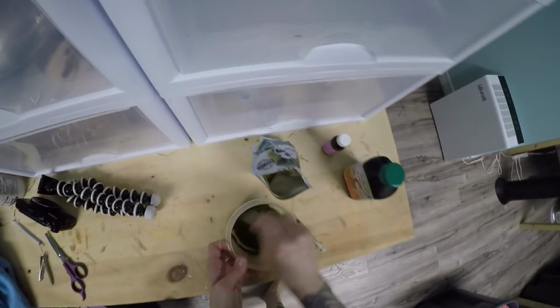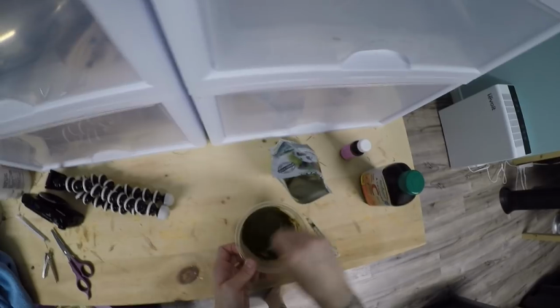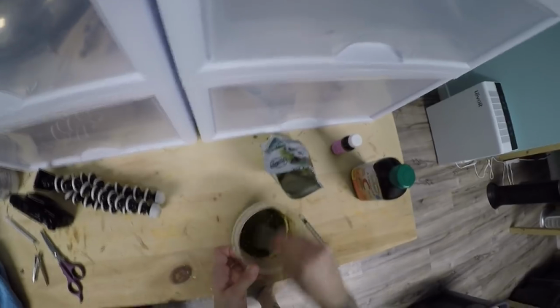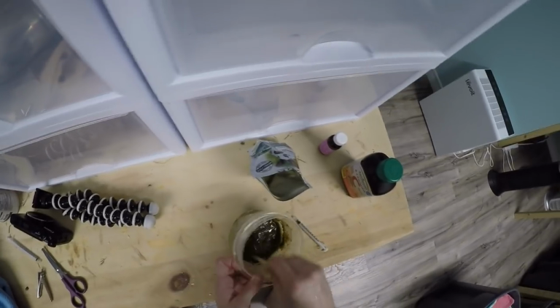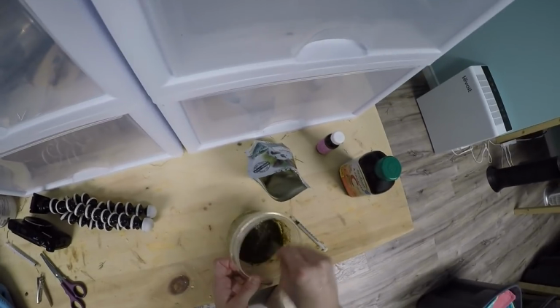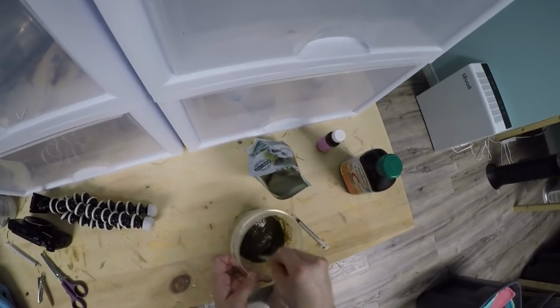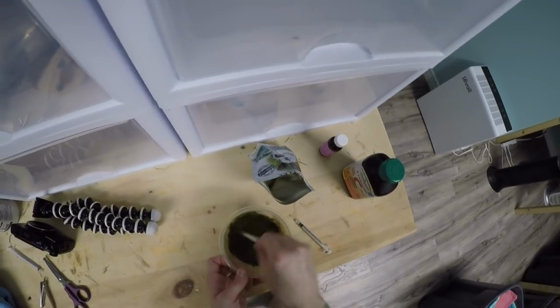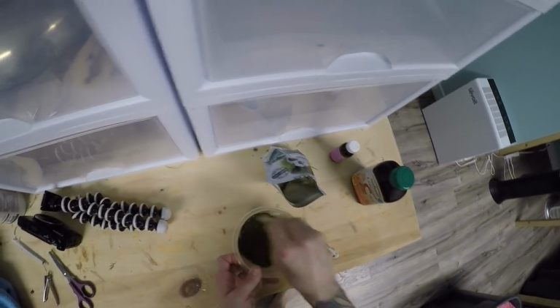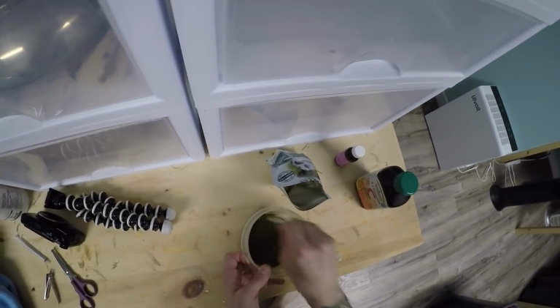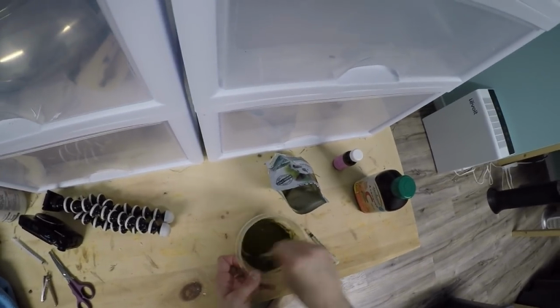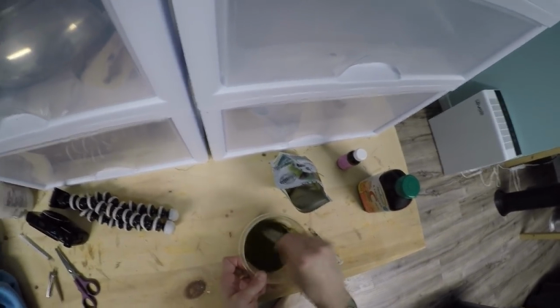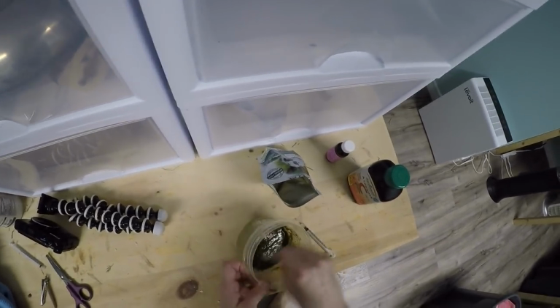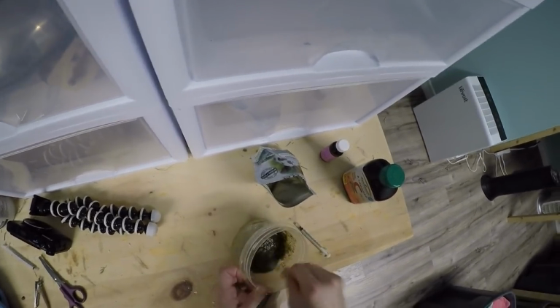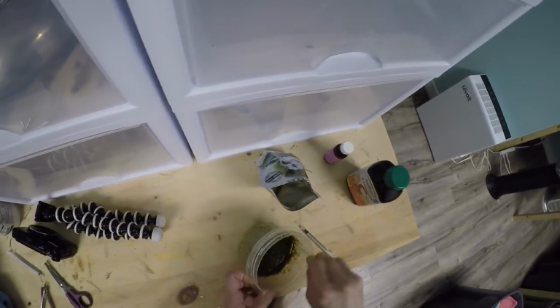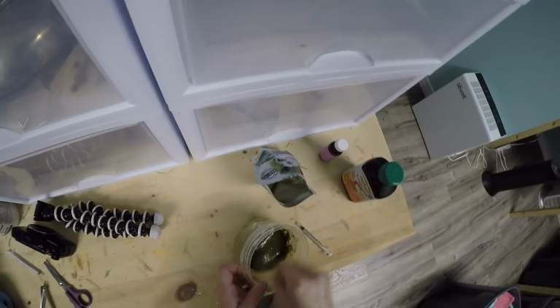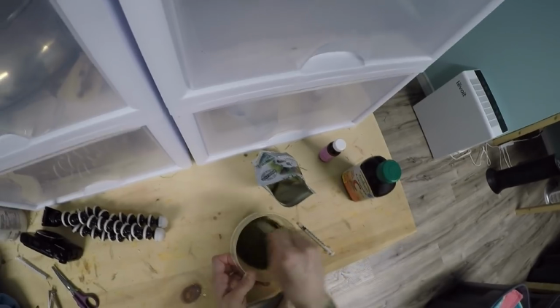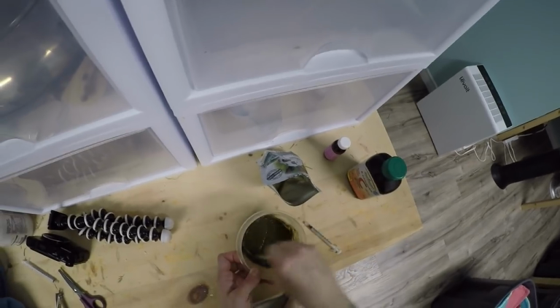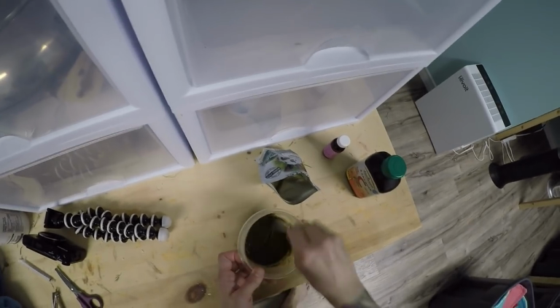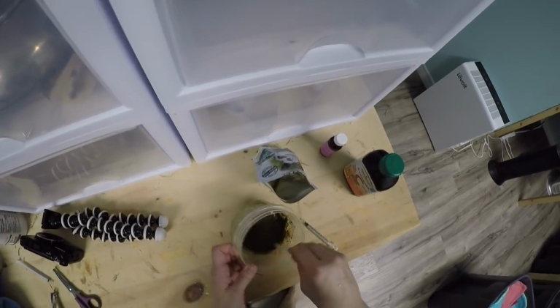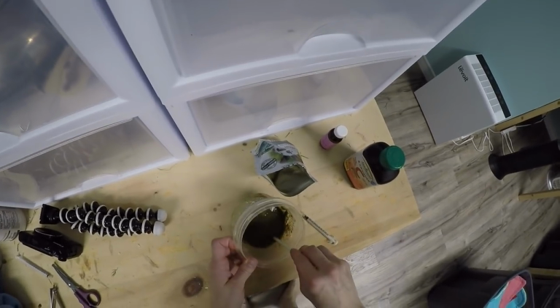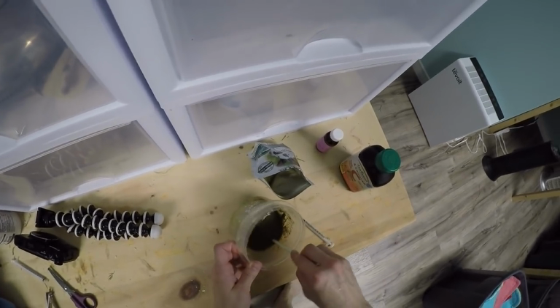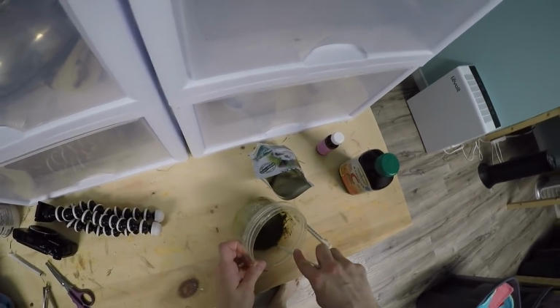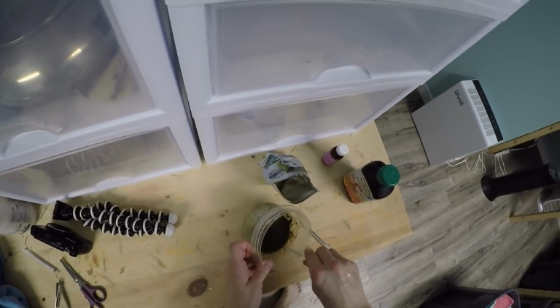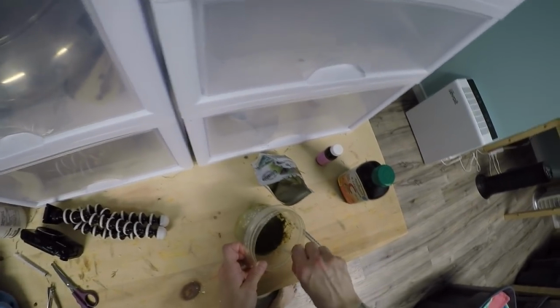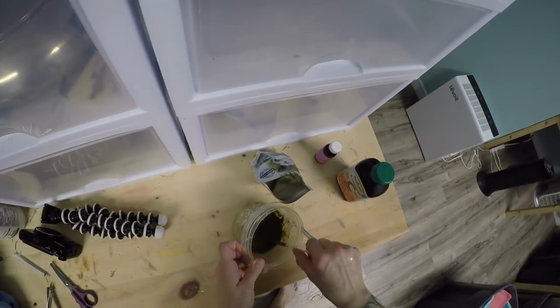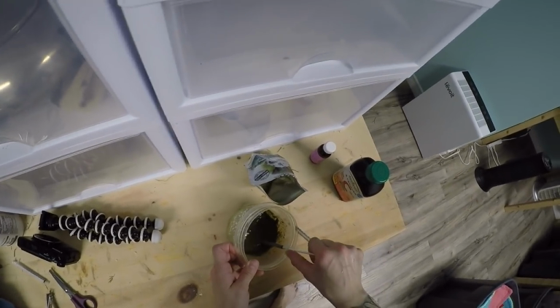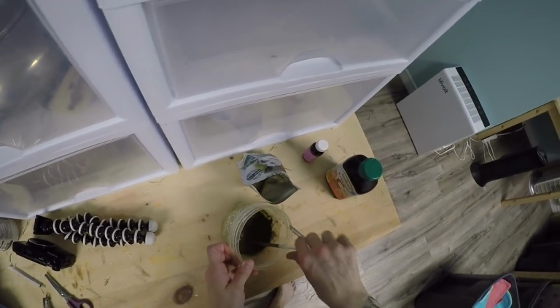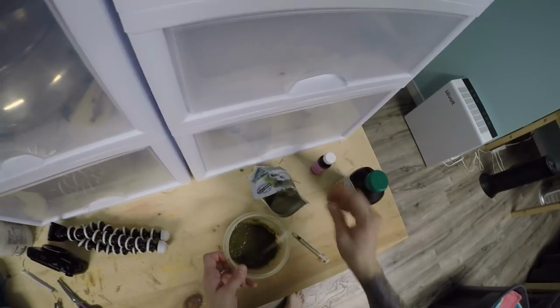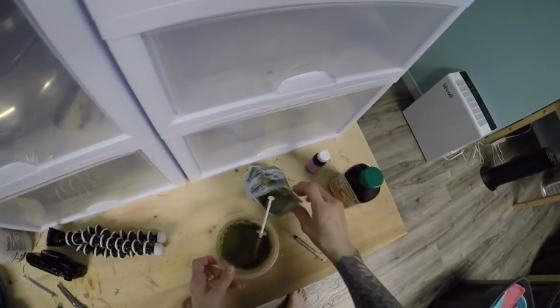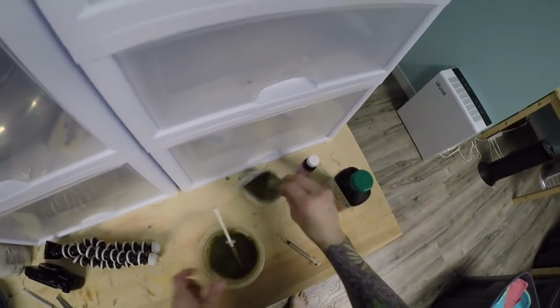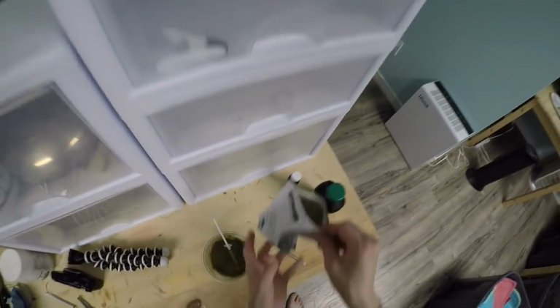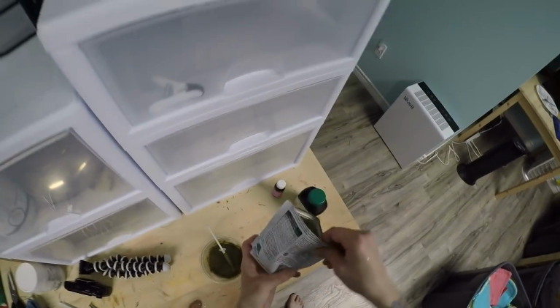Hey guys, SkinnyPigs1 here. So tonight I have been cleaning cages. It's Monday night and I'm just about to do Velvet's cage. I'm just making up some recovery food with vitamin C in it to hand feed her.